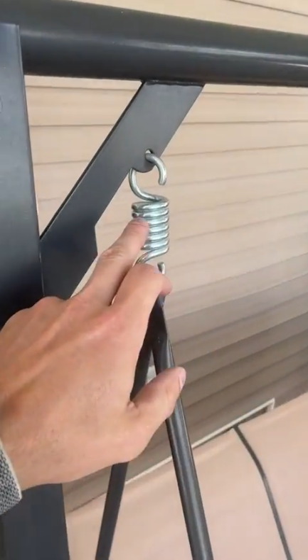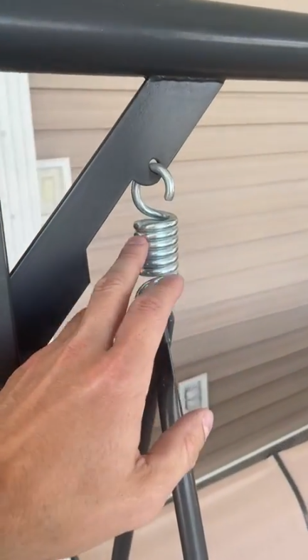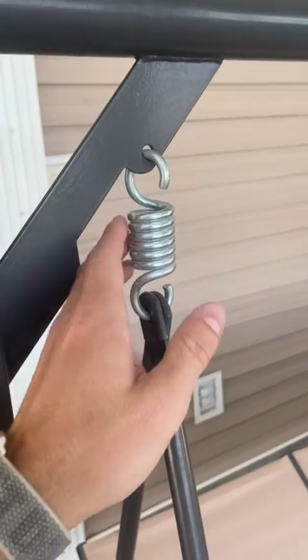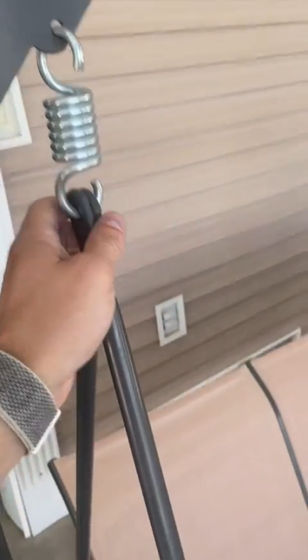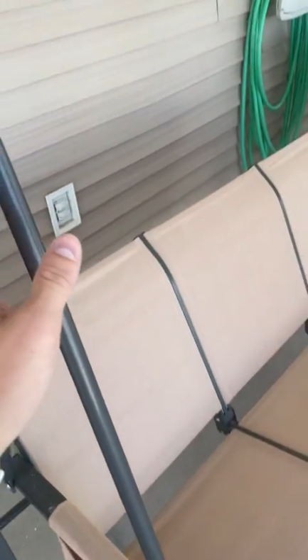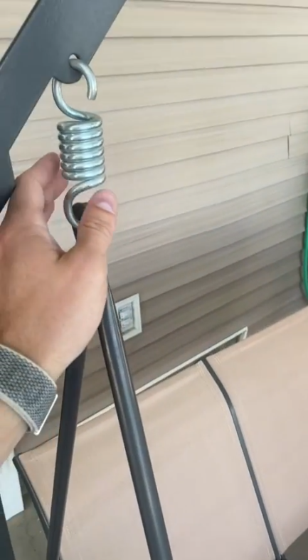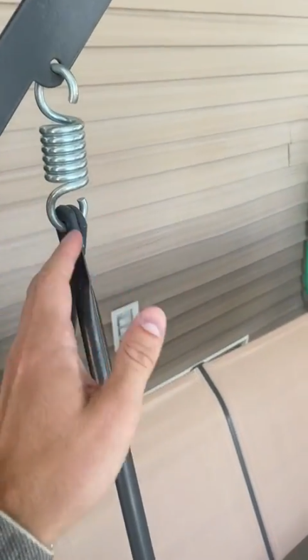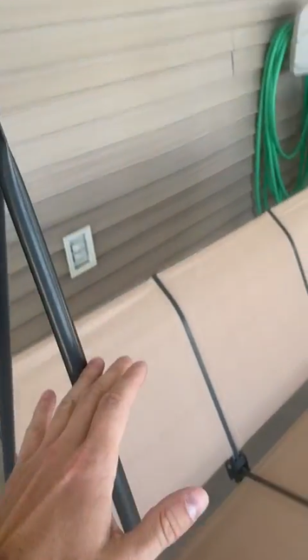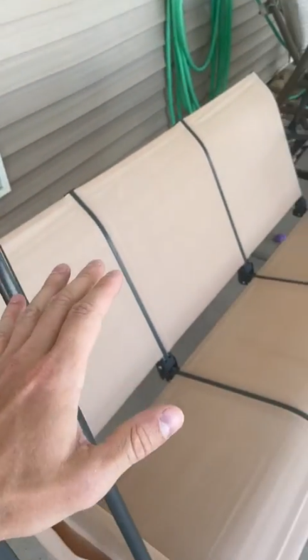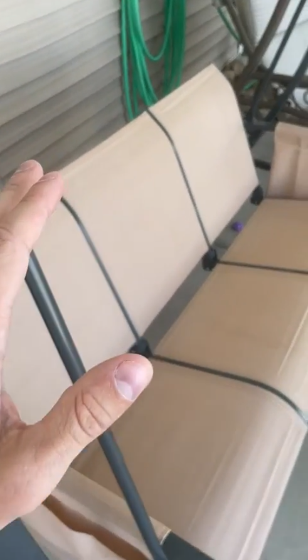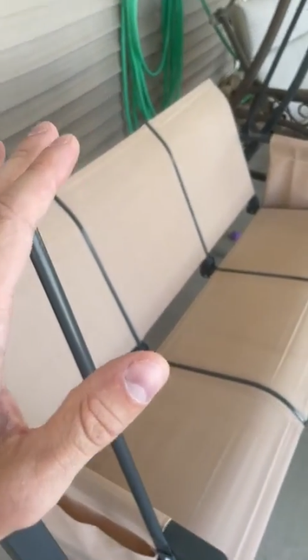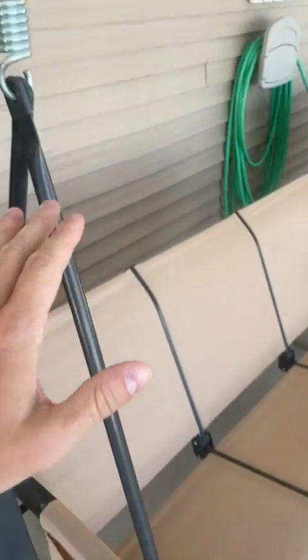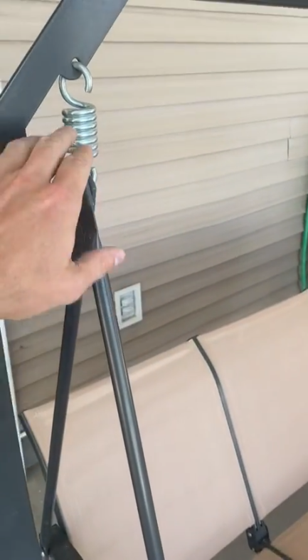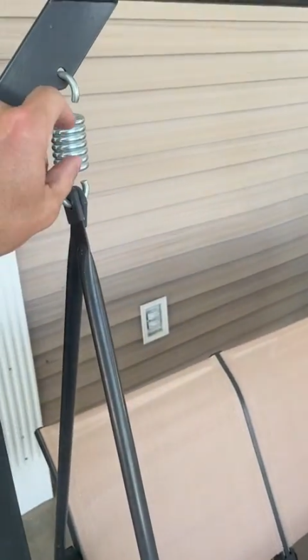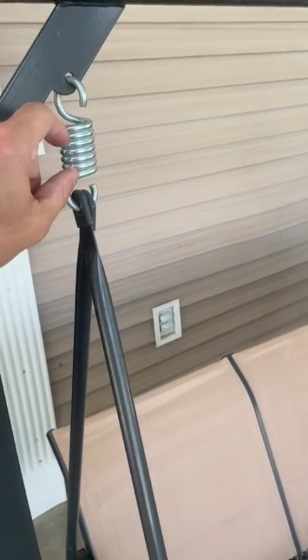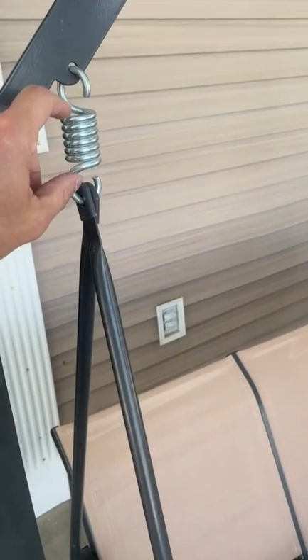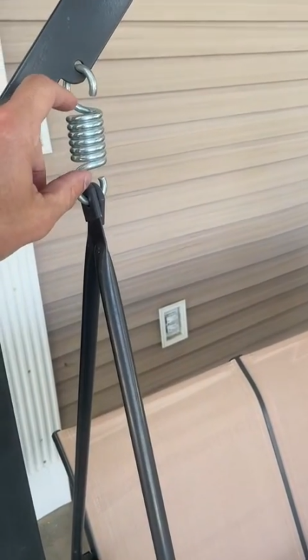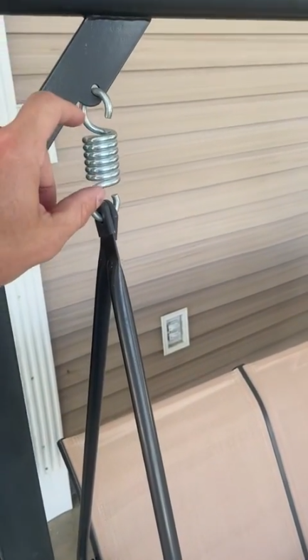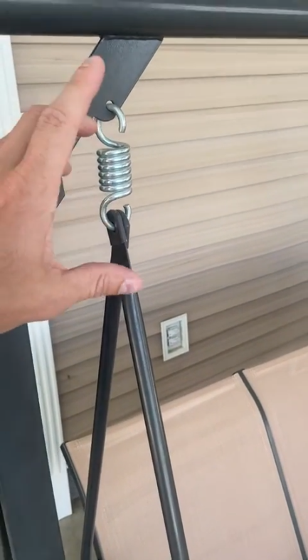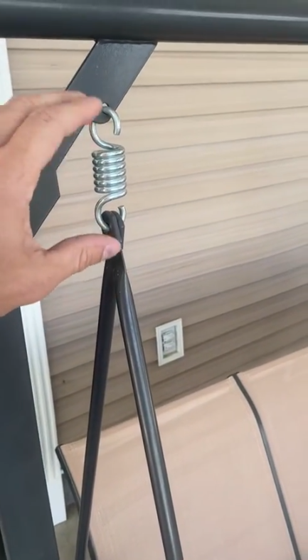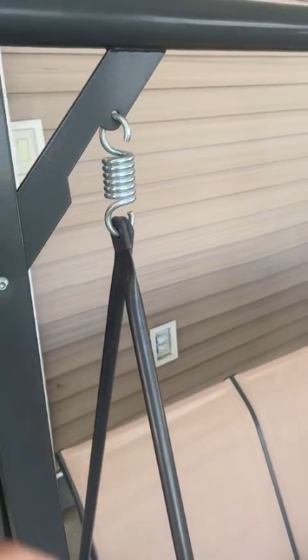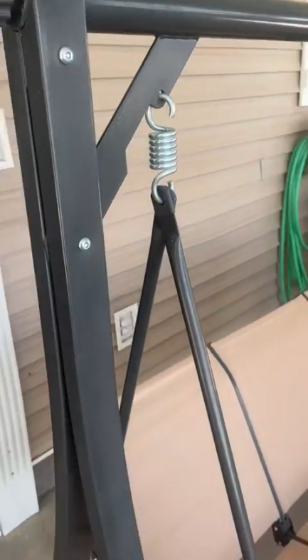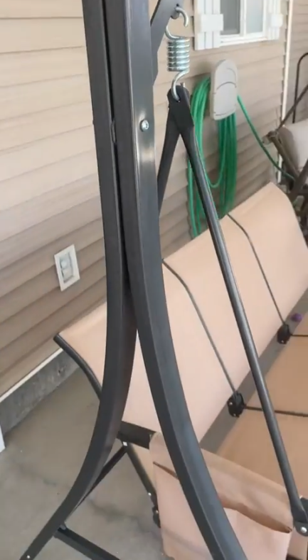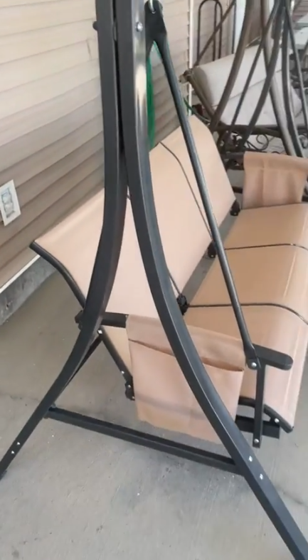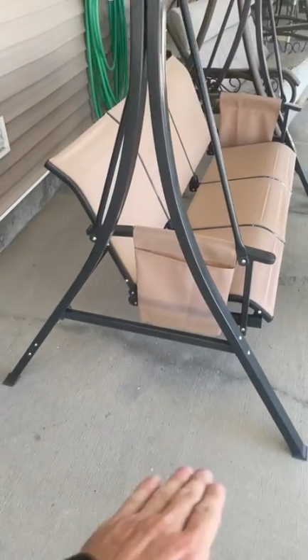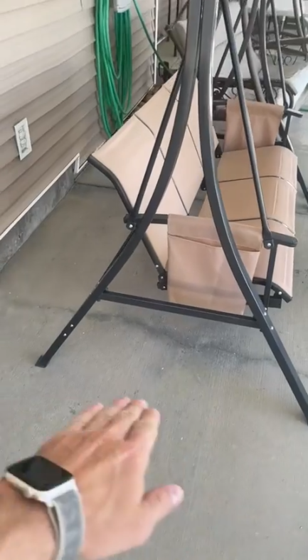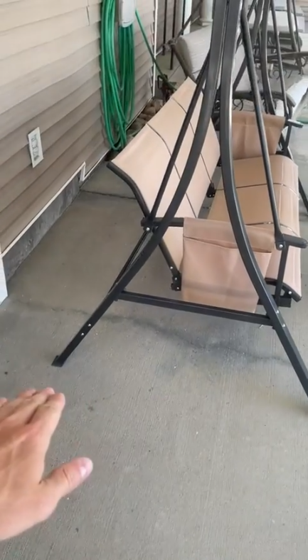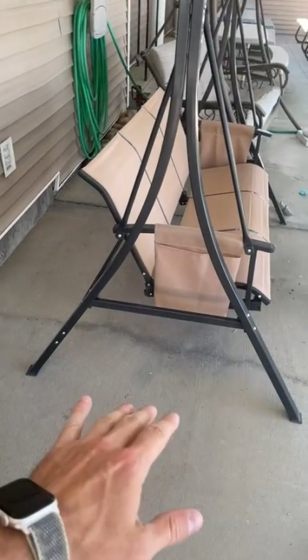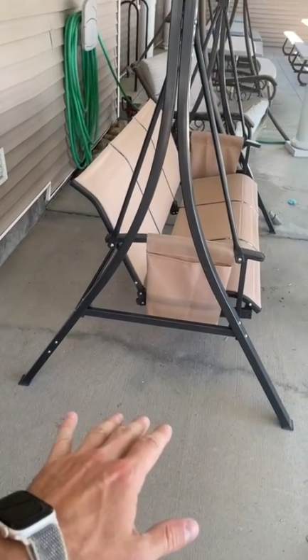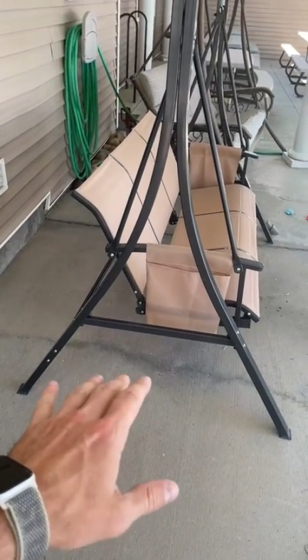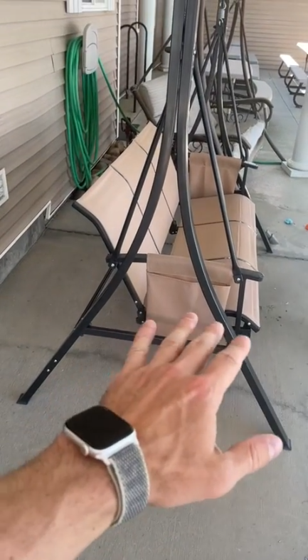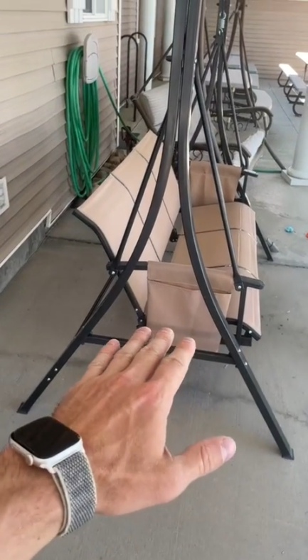It has these springs so that when you sit down it's not just a solid rigid thing — it does have a tiny bit of give, which is great. I really like that shock absorption.